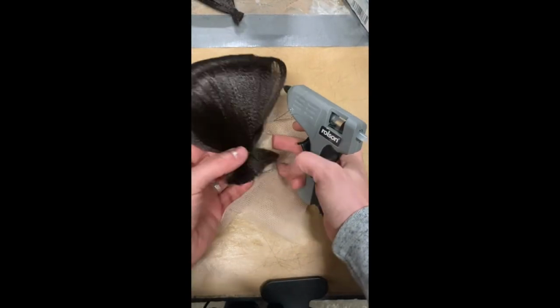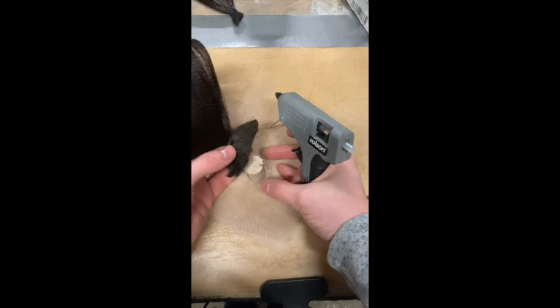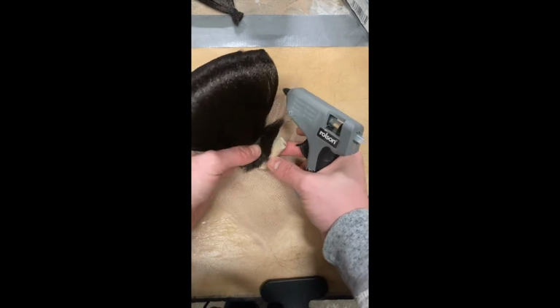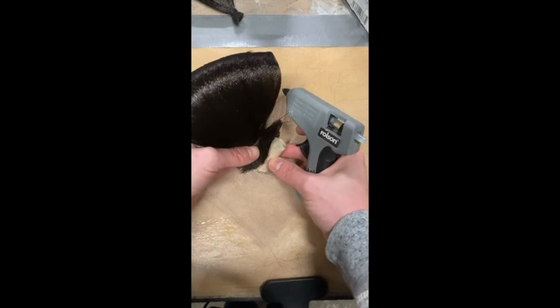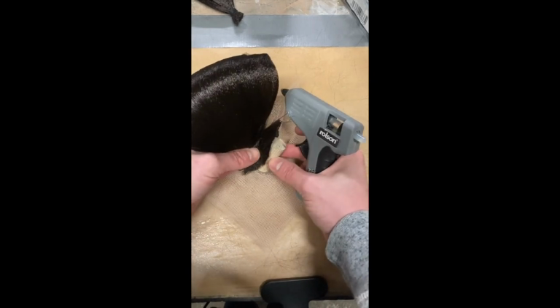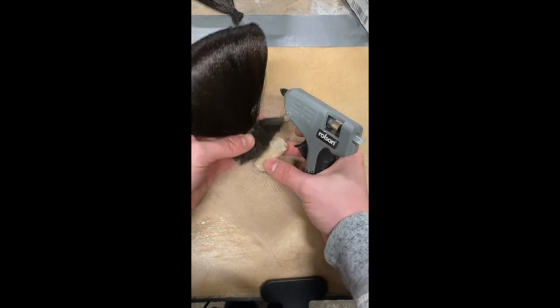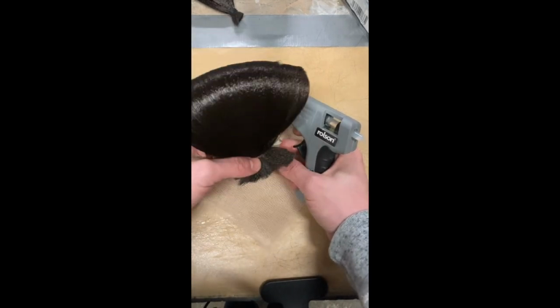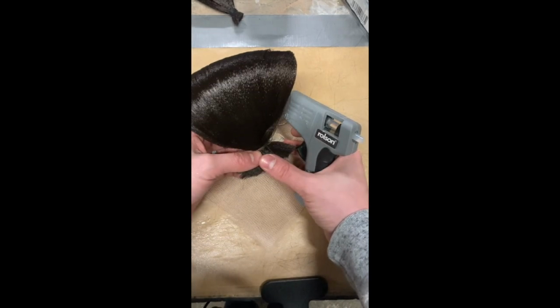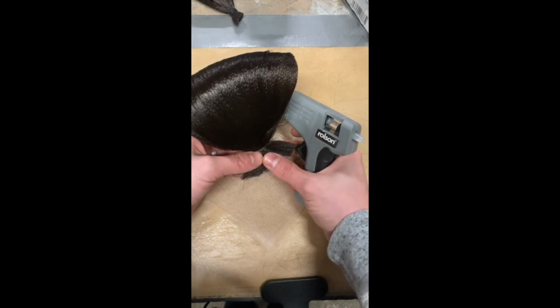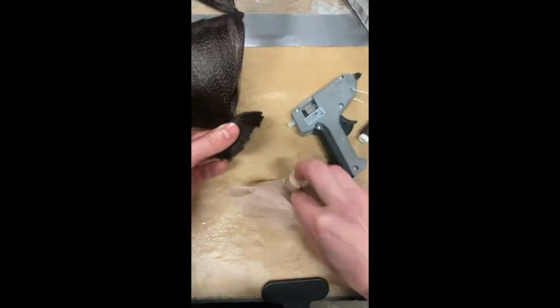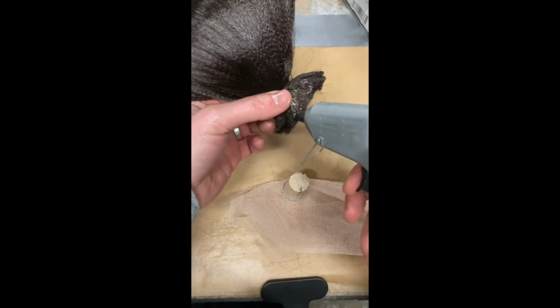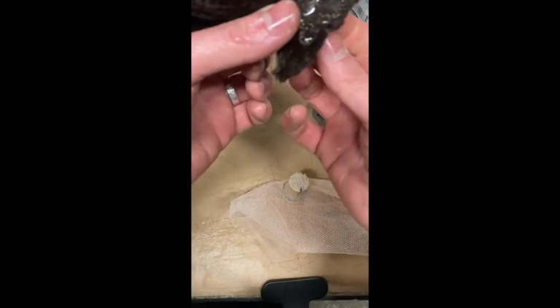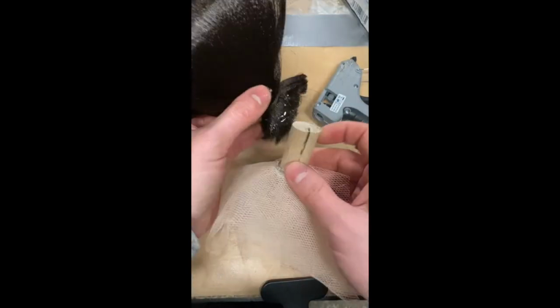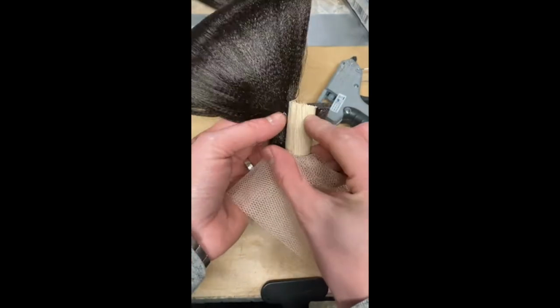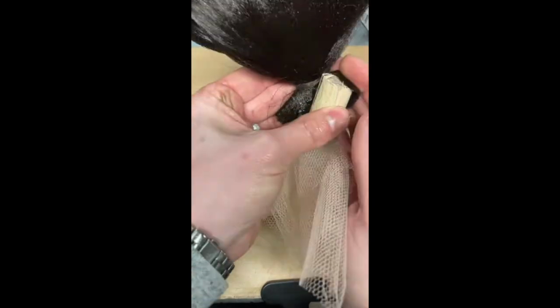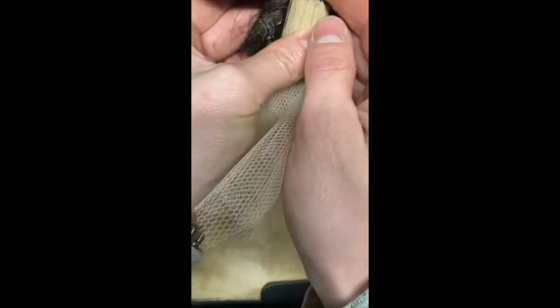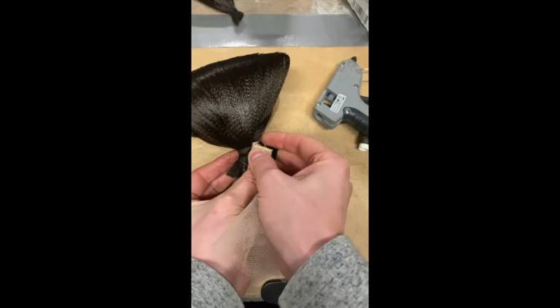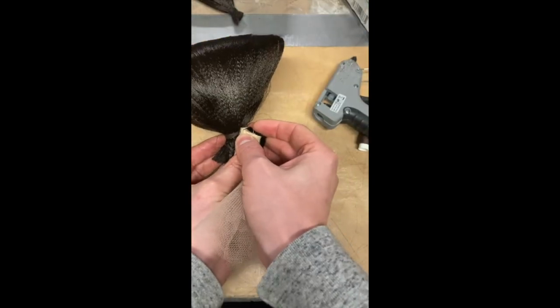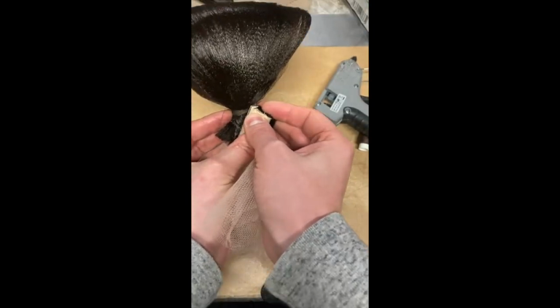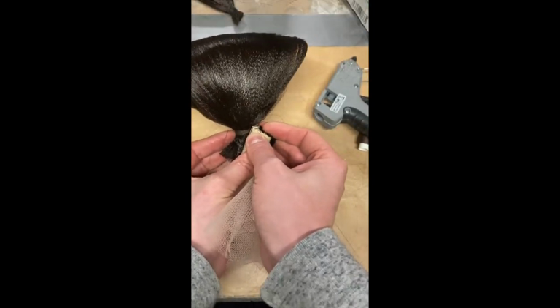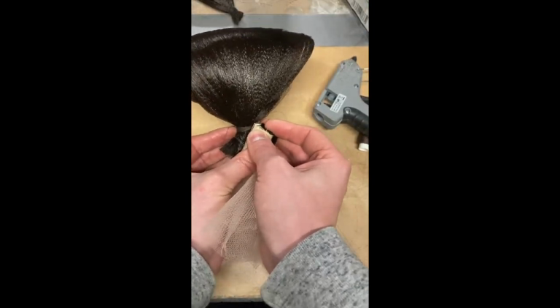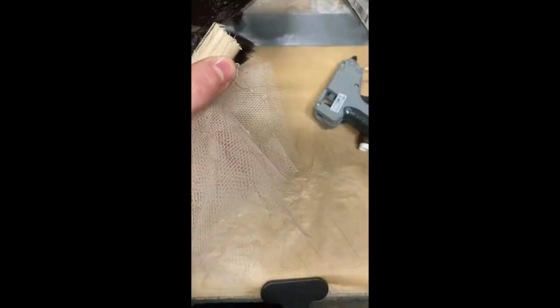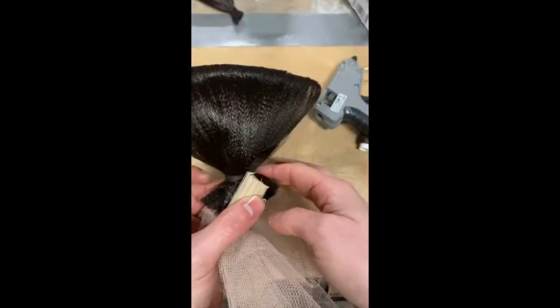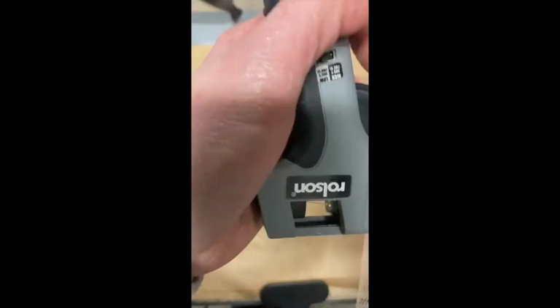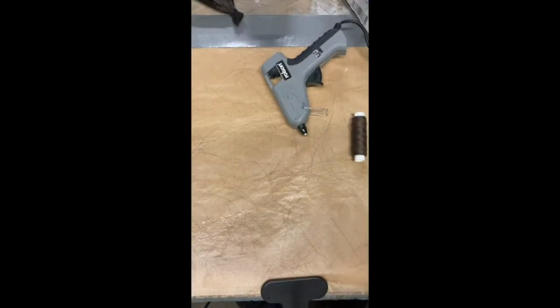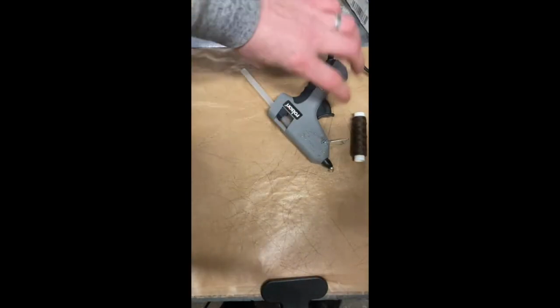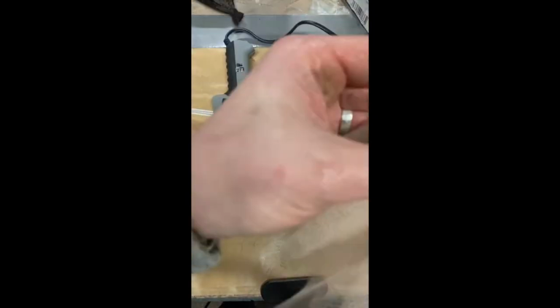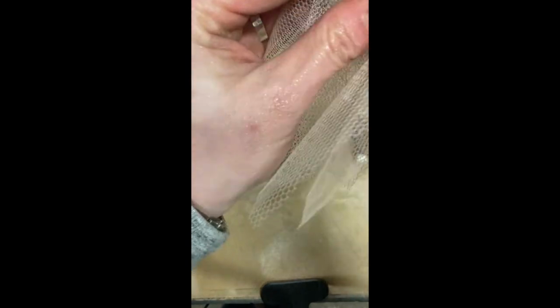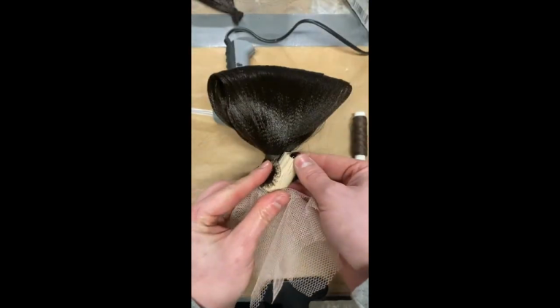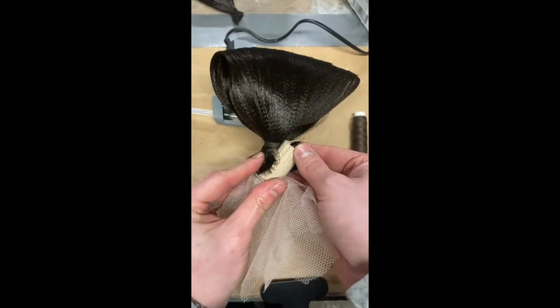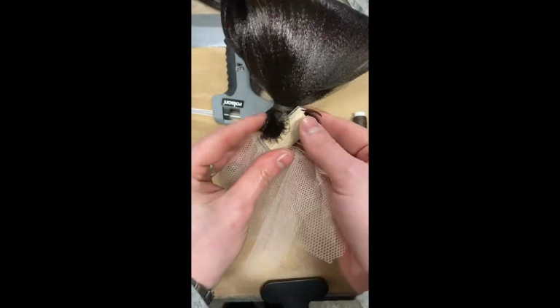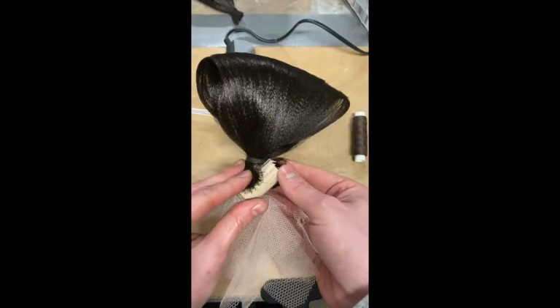Now it's time to start gluing all the pieces together. Using a generous amount of hot glue, I stick each loop in place on the dowling and hold in place until the glue cools.